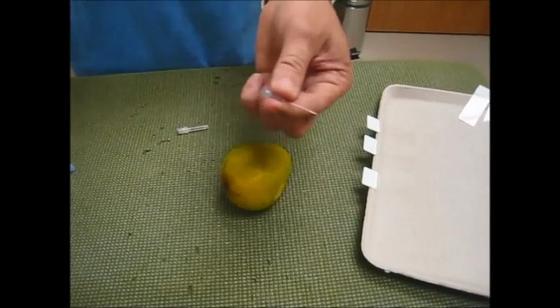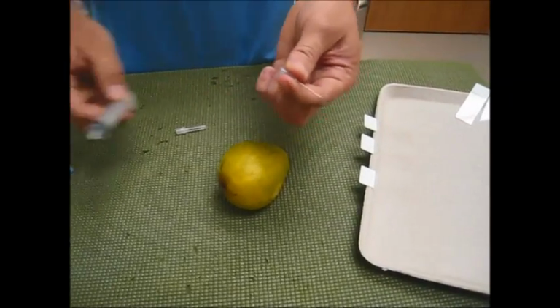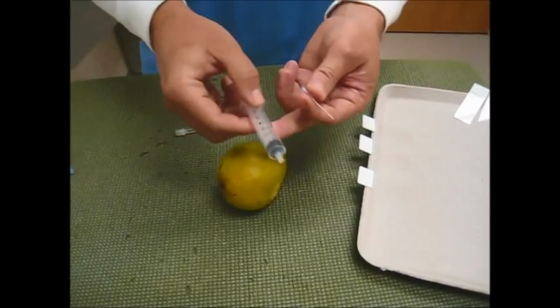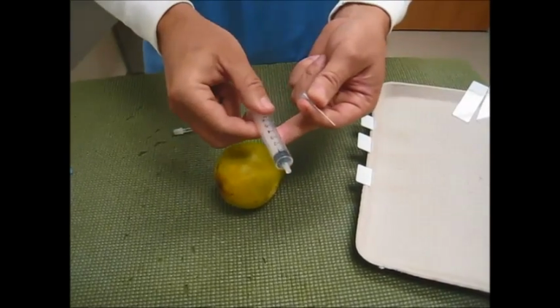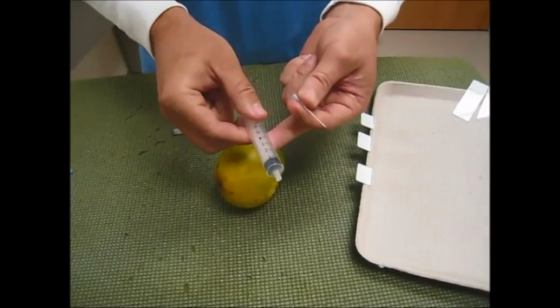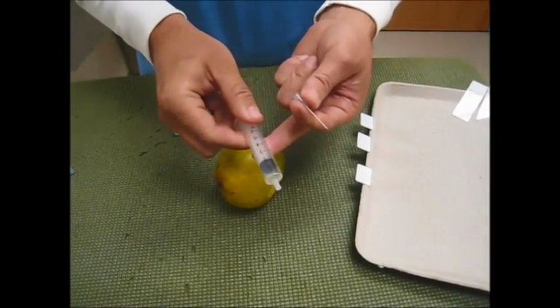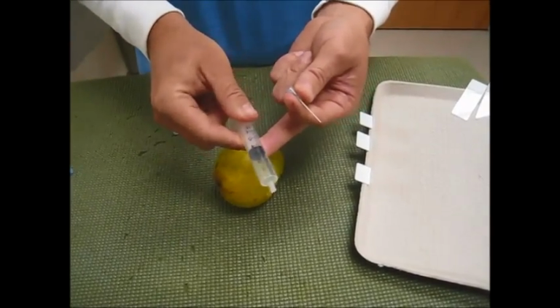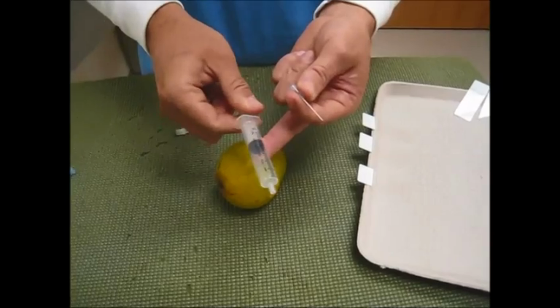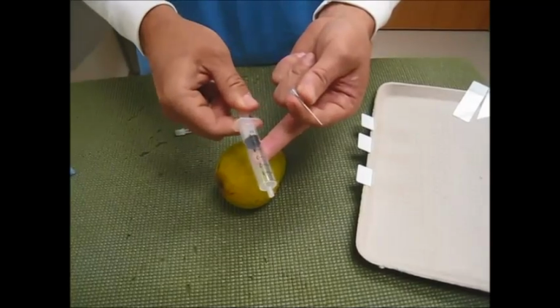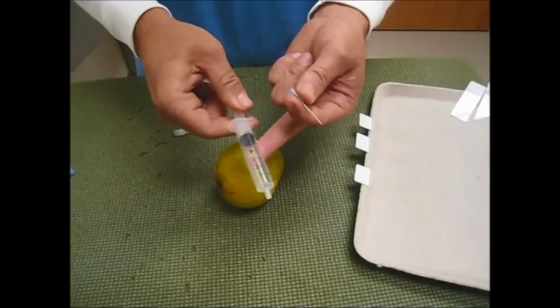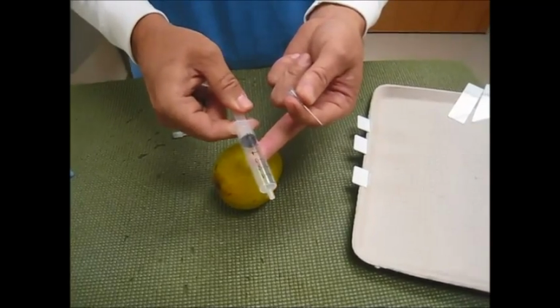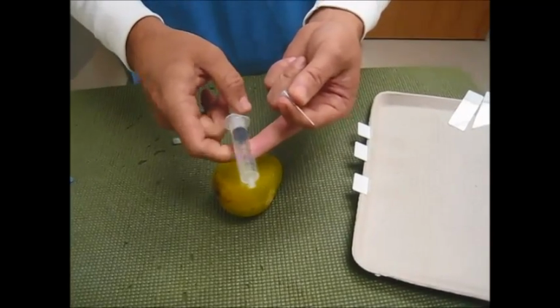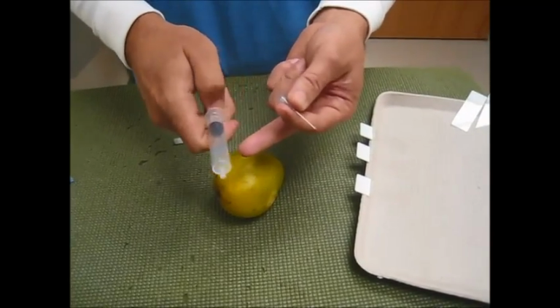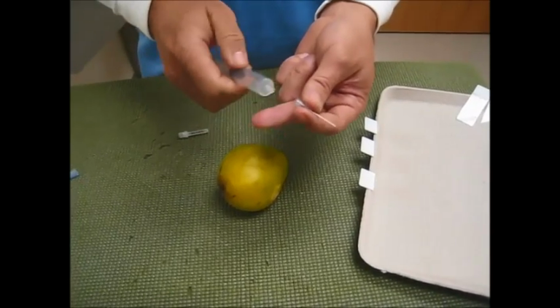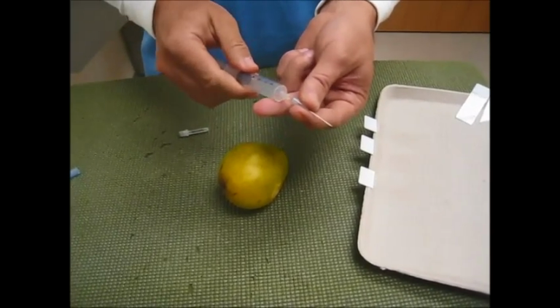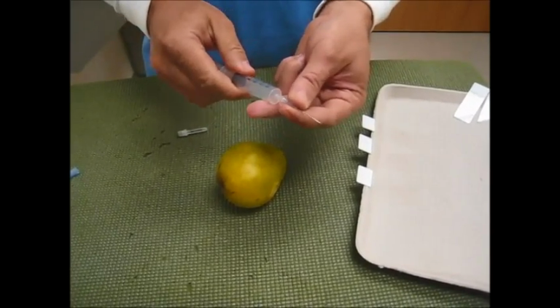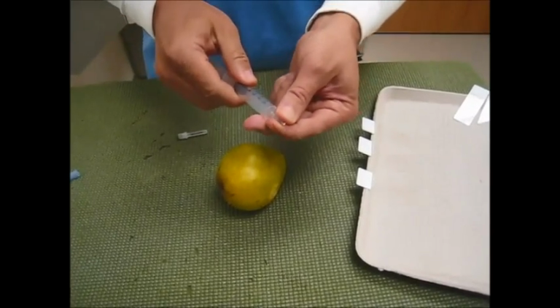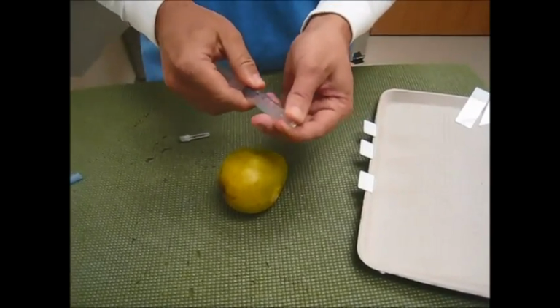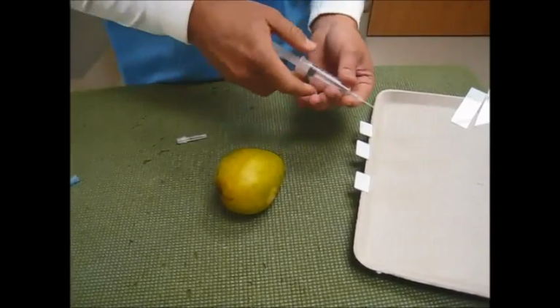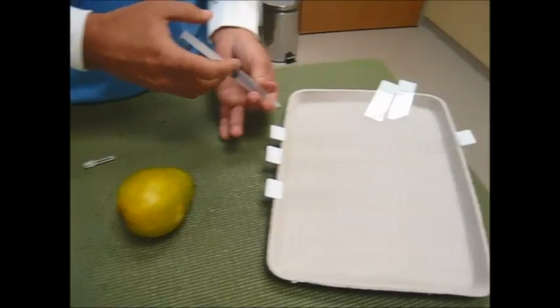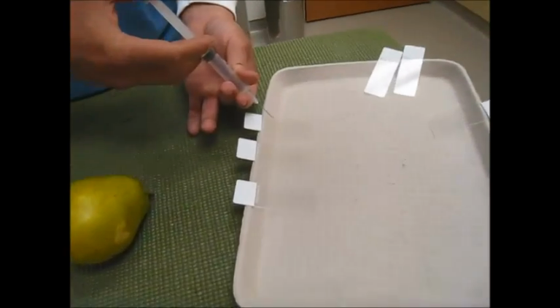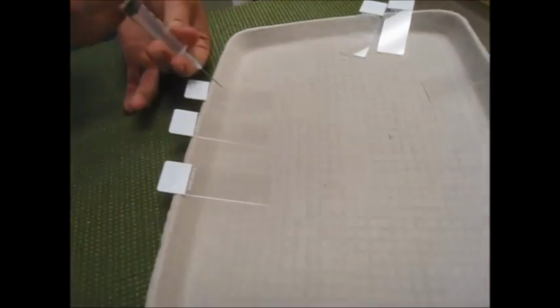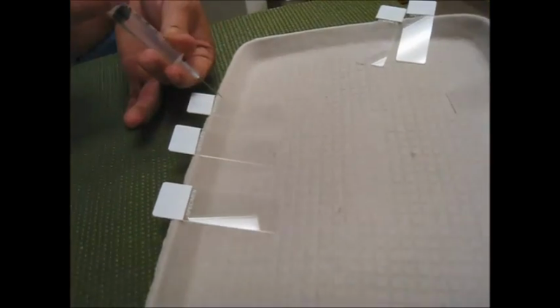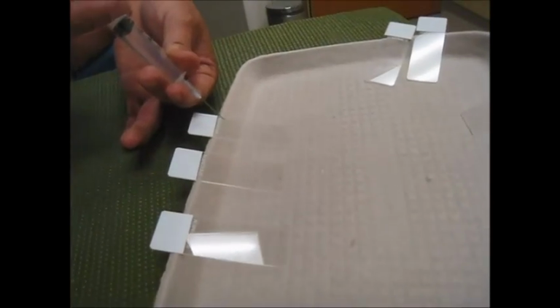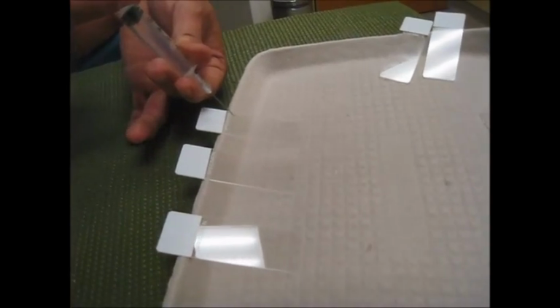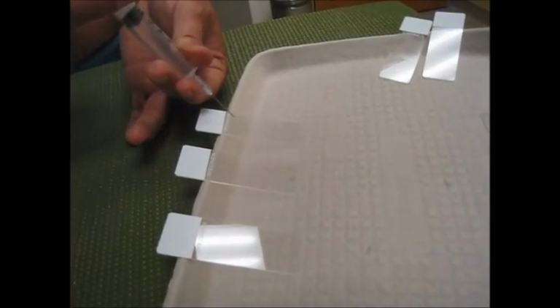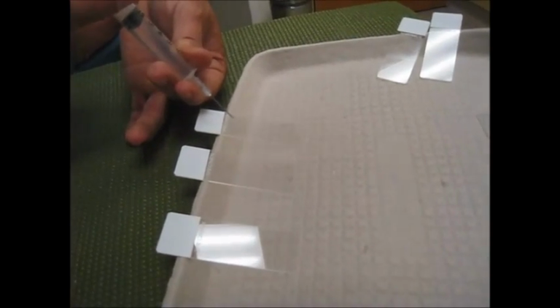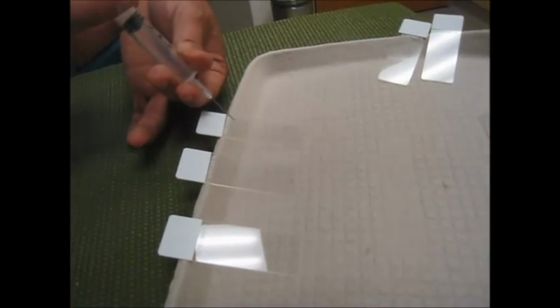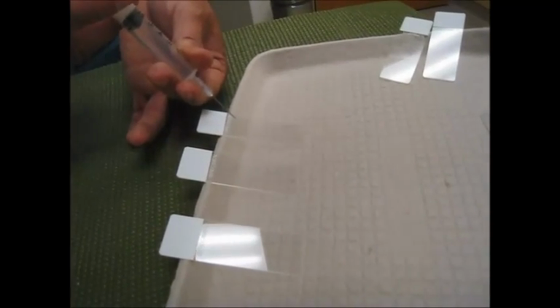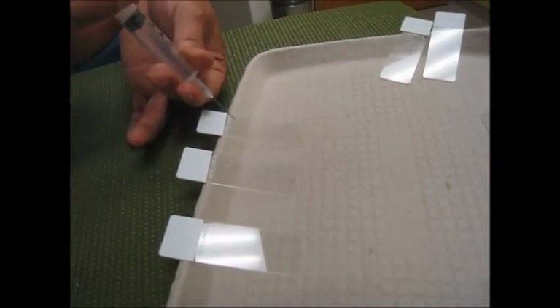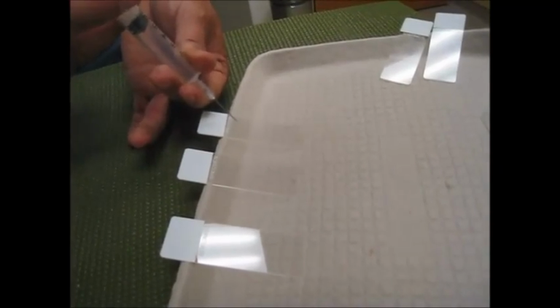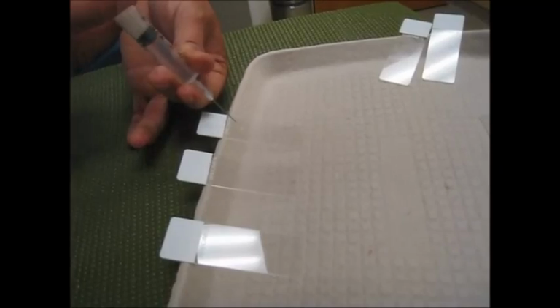Then take your syringe, pull the plunger back so the syringe is full of air to approximately 6 cc's, attach your needle, place it close to the edge of the slide, and in one forceful motion eject the aspirated material.